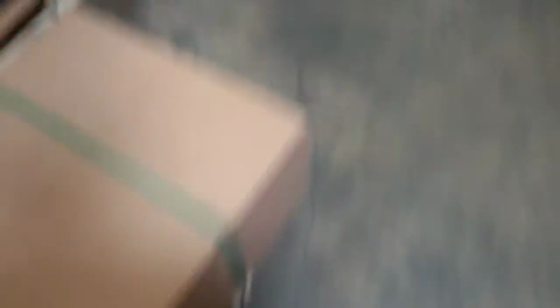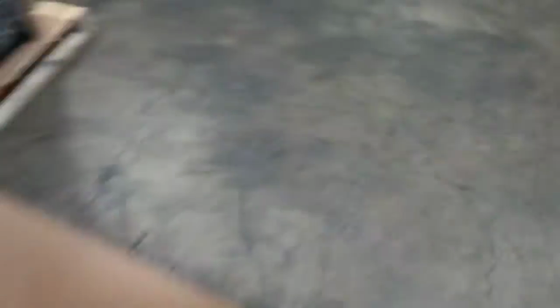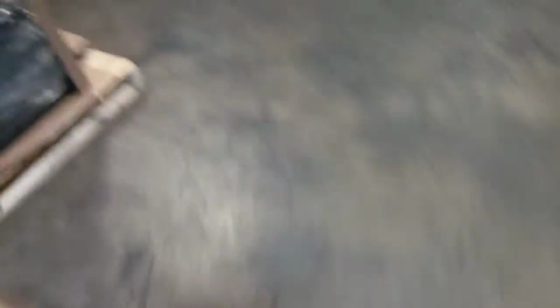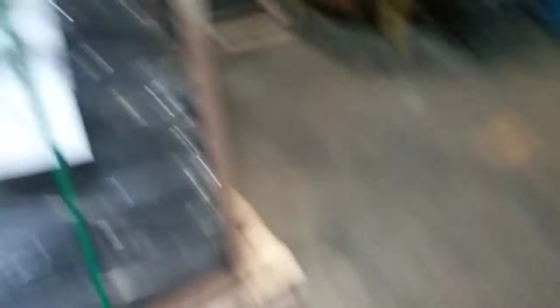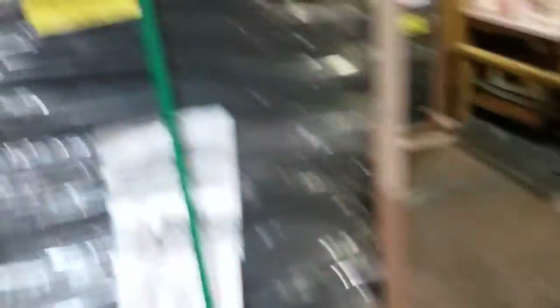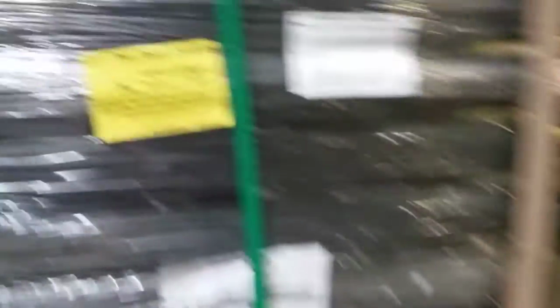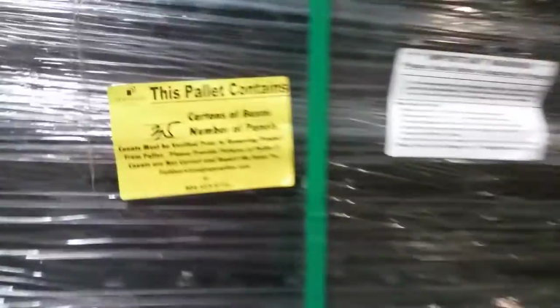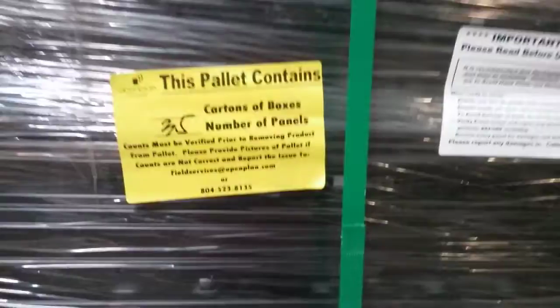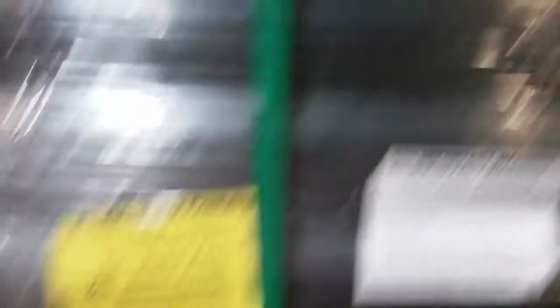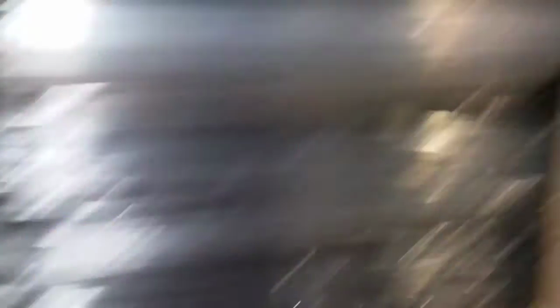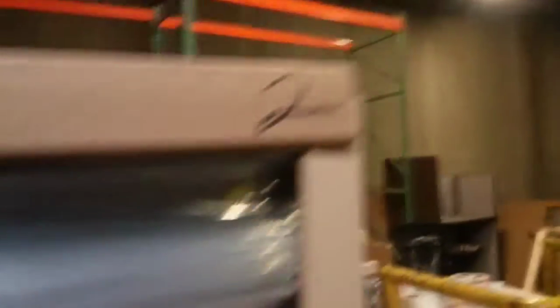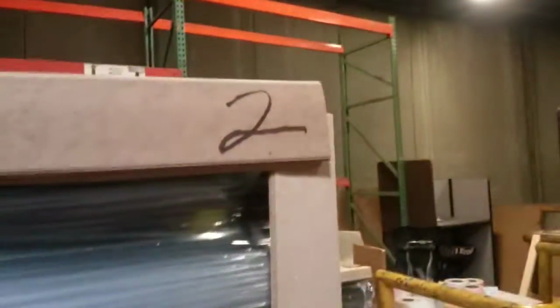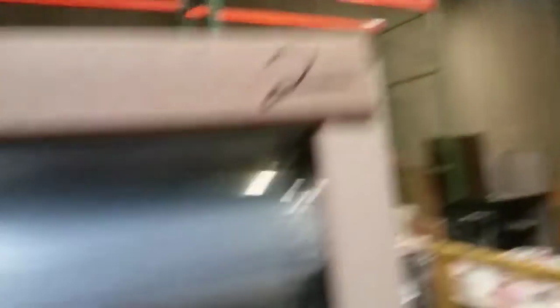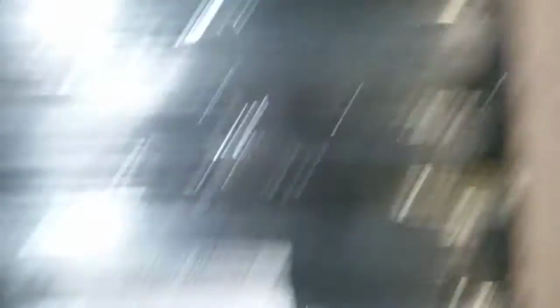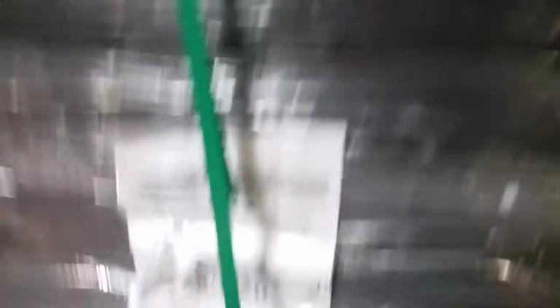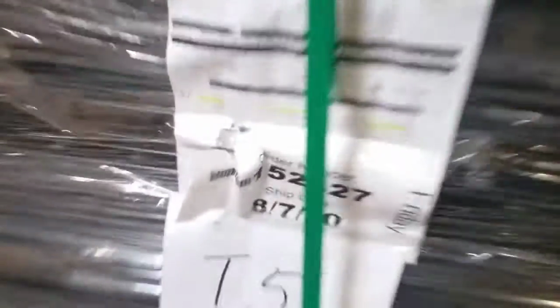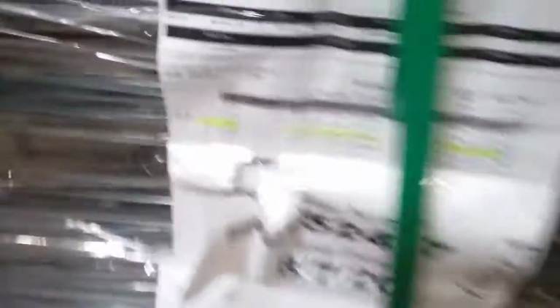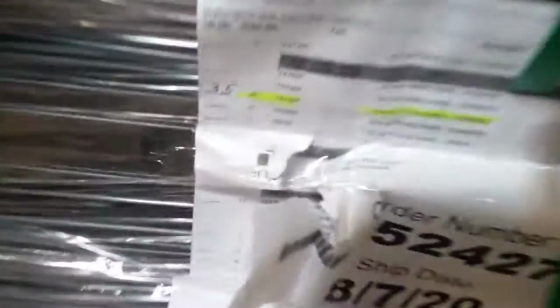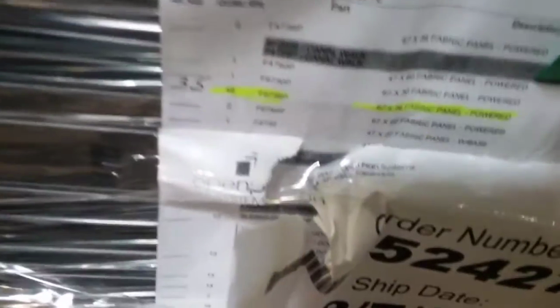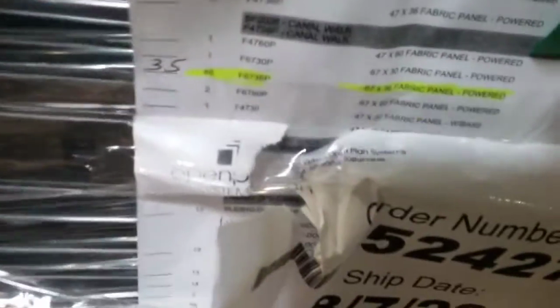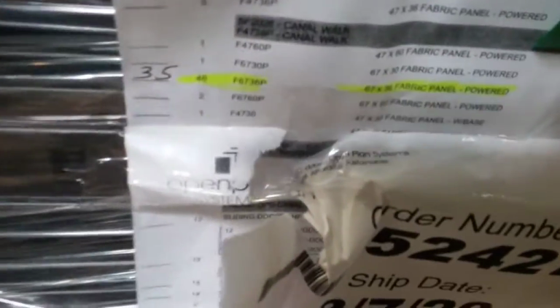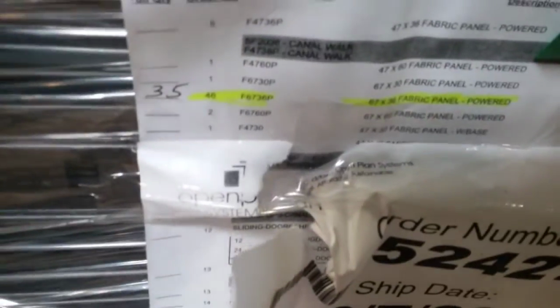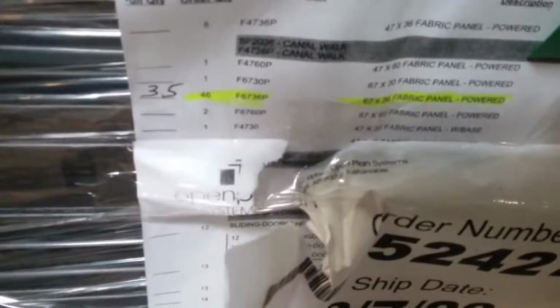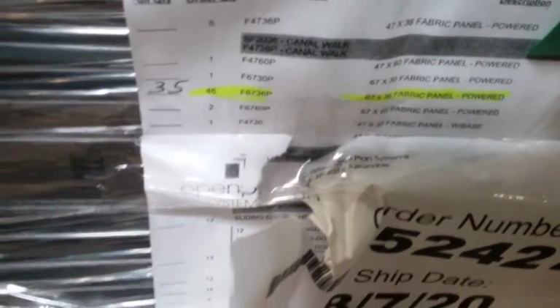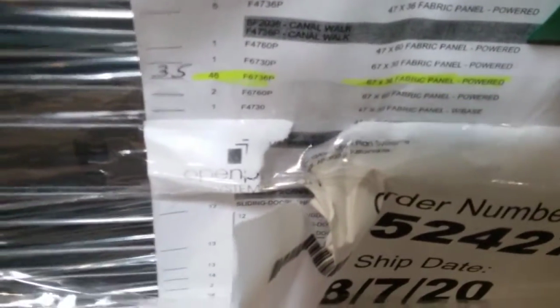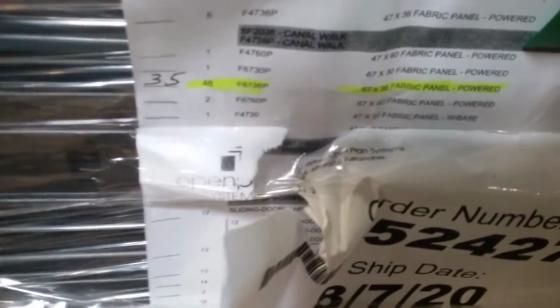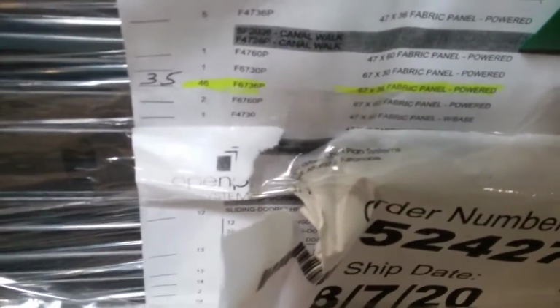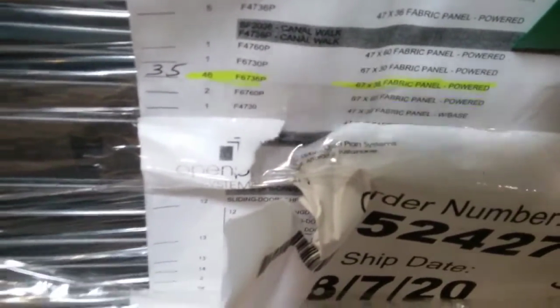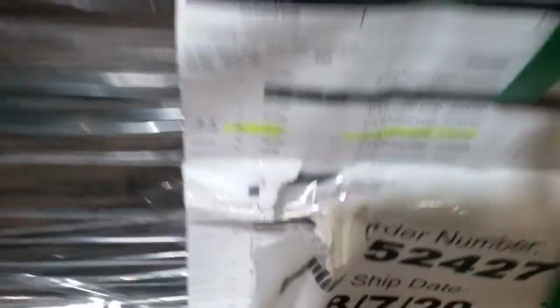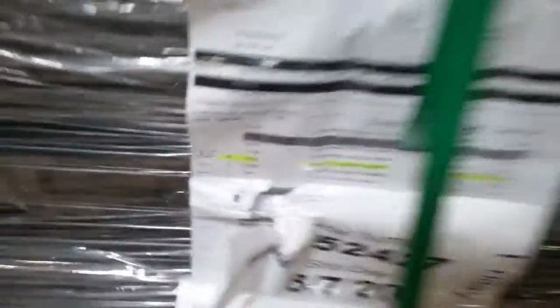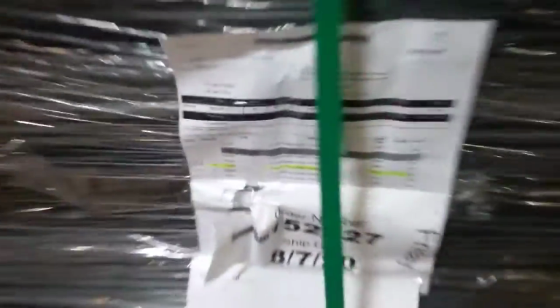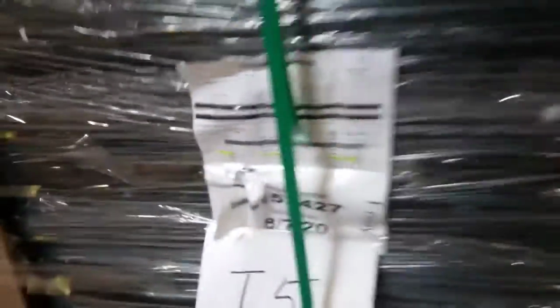One 6736 fabric panel with base. Pallet number two, I have 35 panels — 35 of my 6736 fabric panel powered.